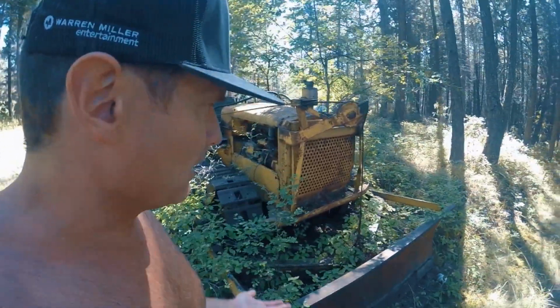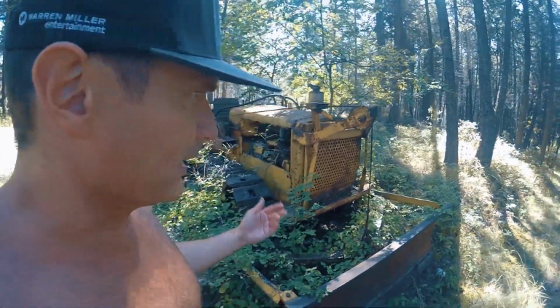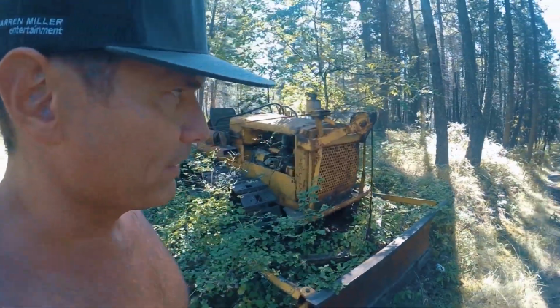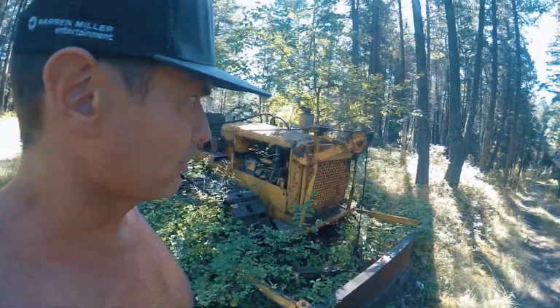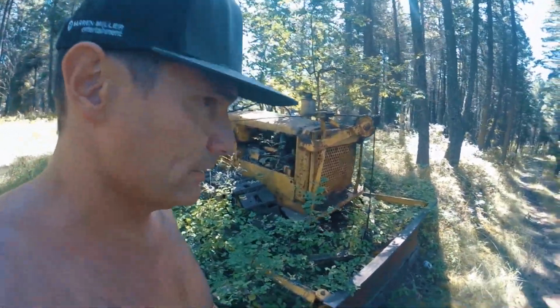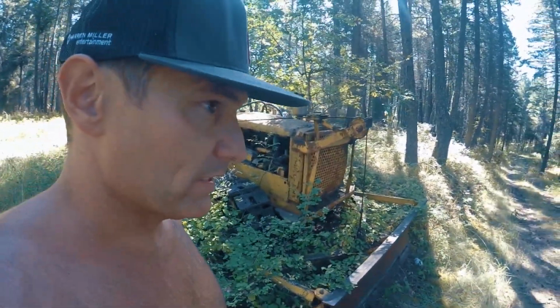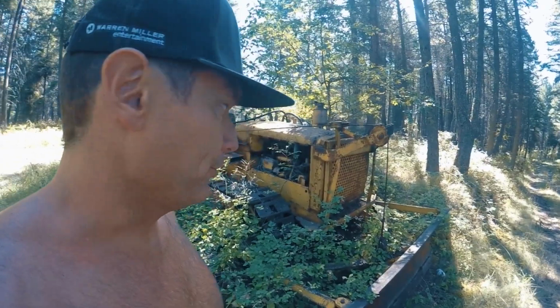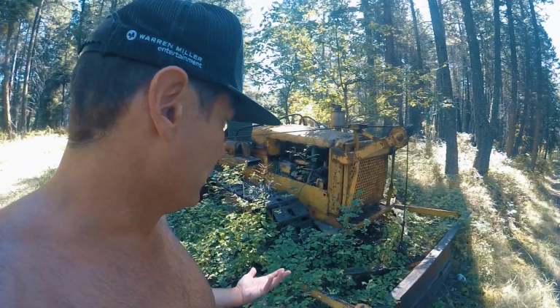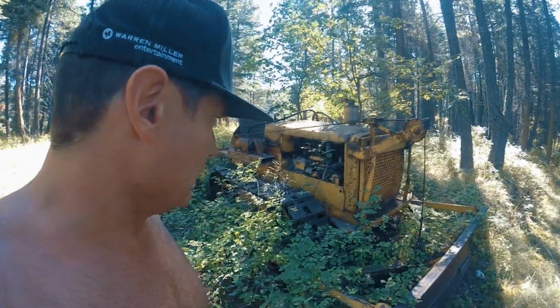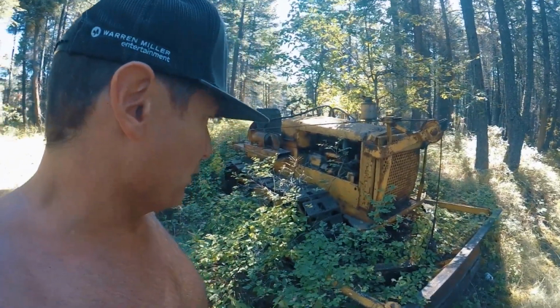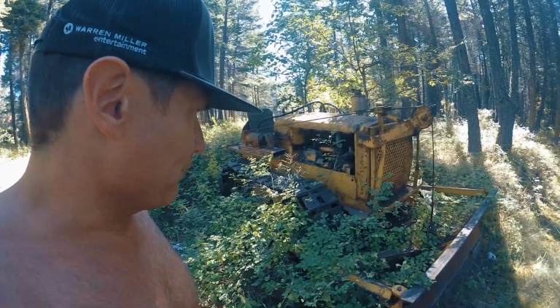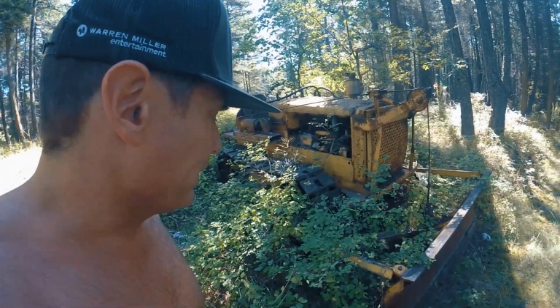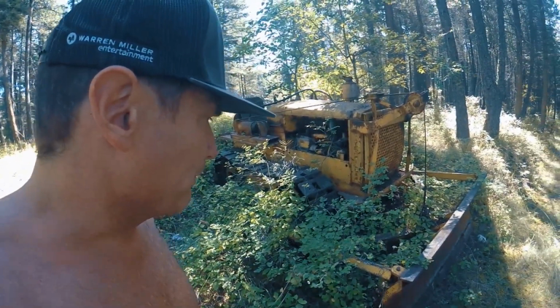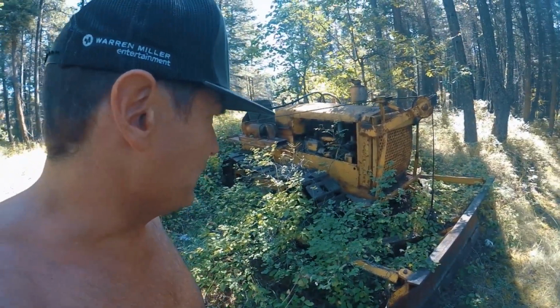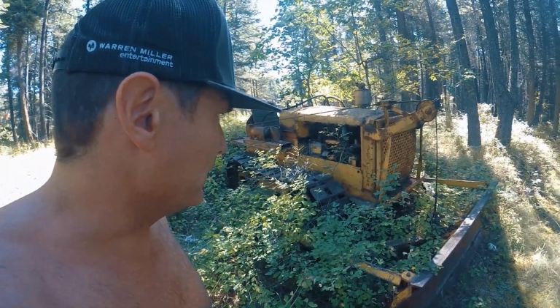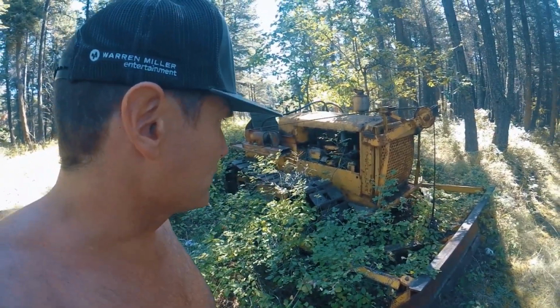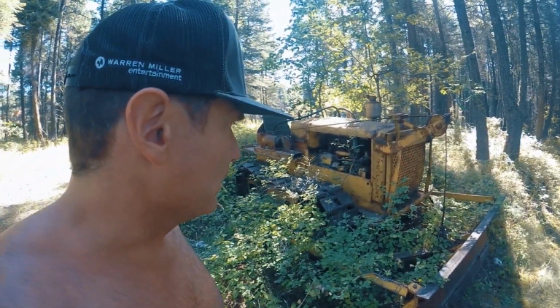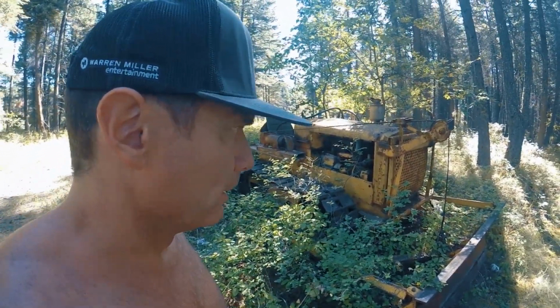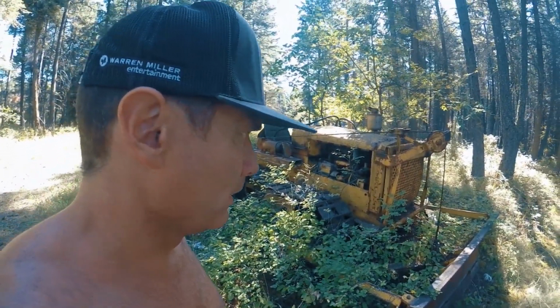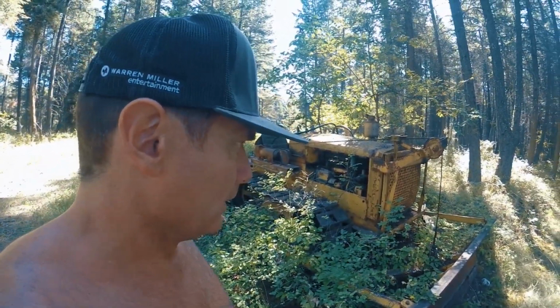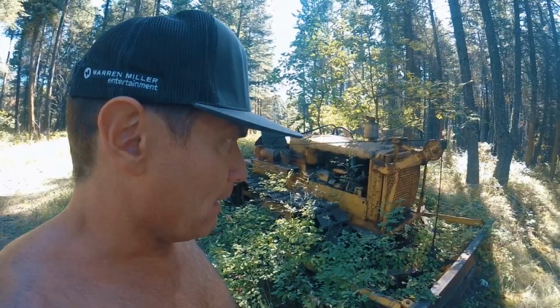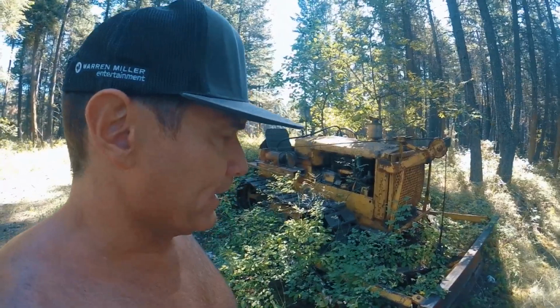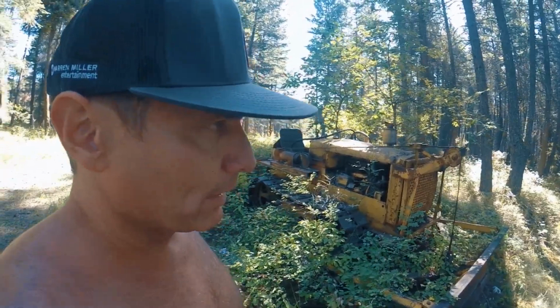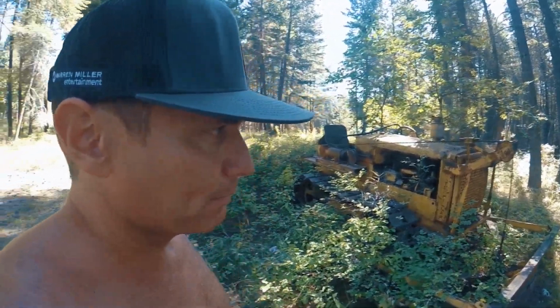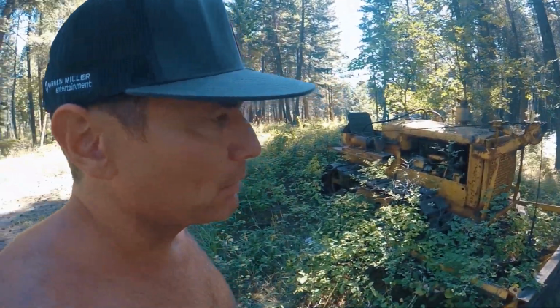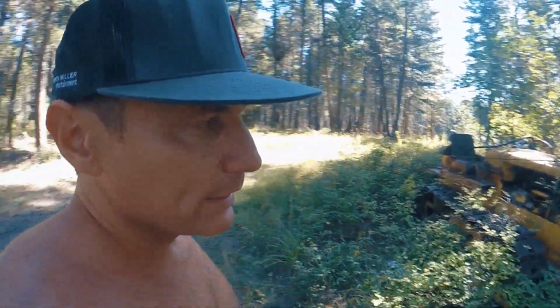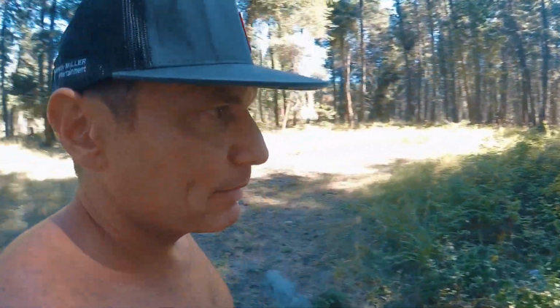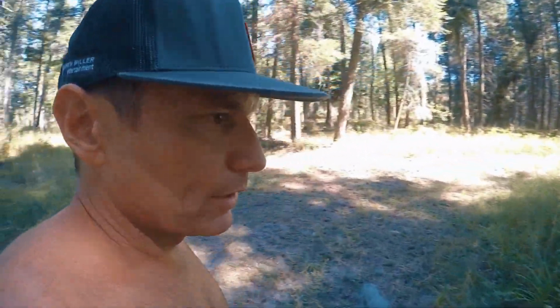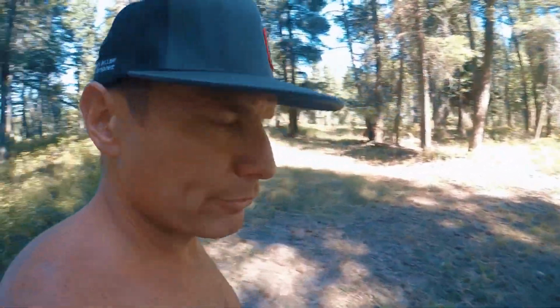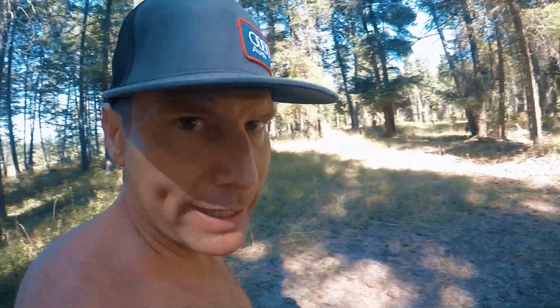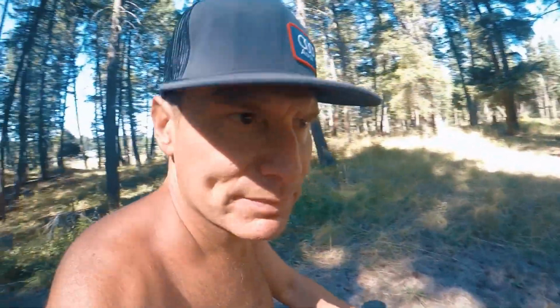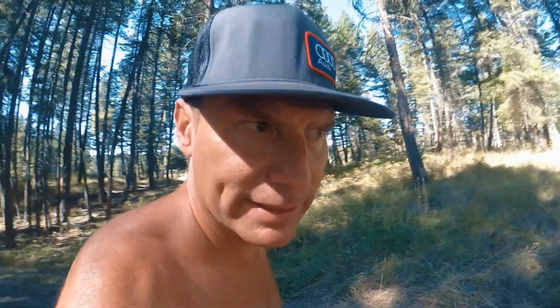I can have that thing on Craigslist this afternoon. Probably have it running in about 15 minutes and that'll probably net about $3,000, something like that.